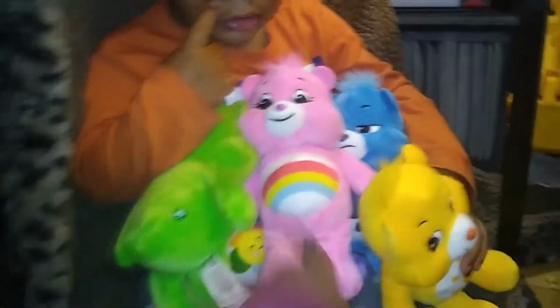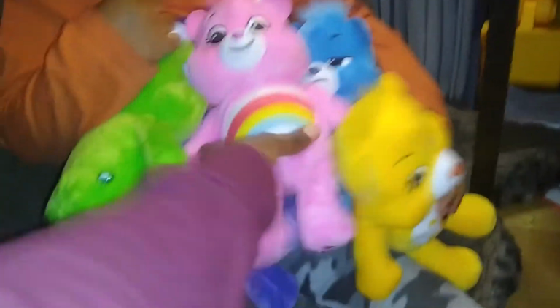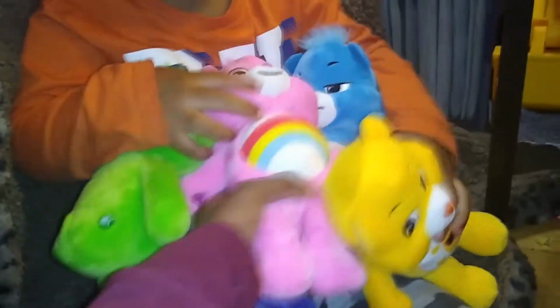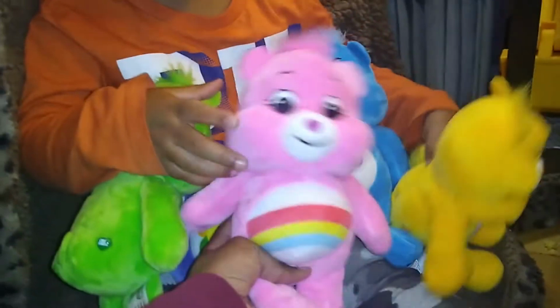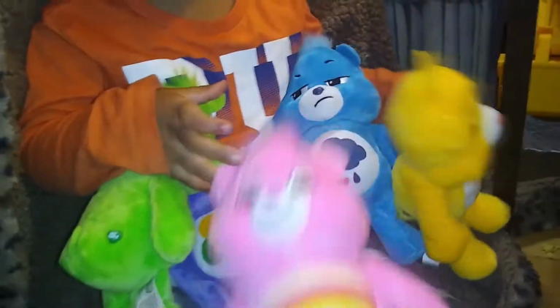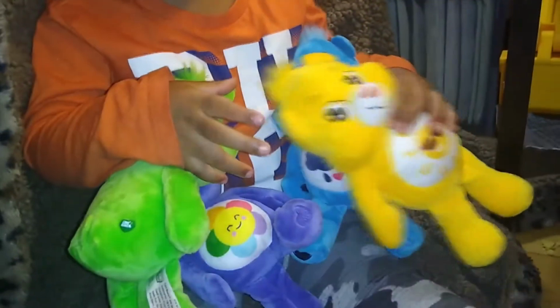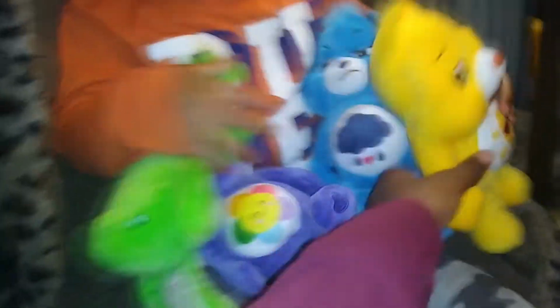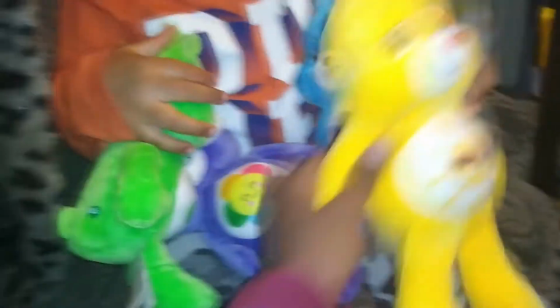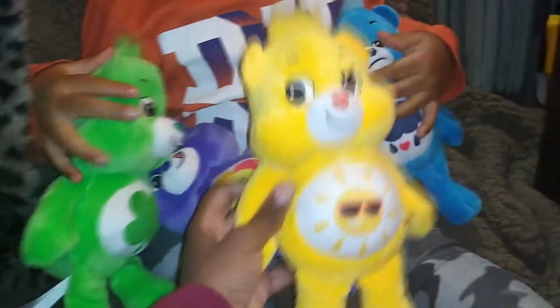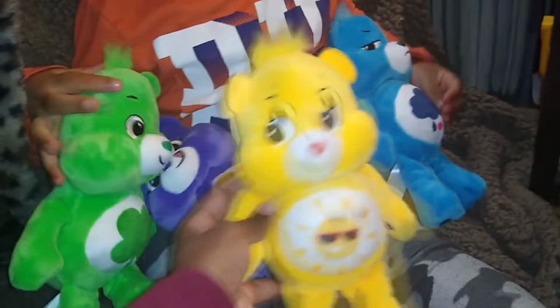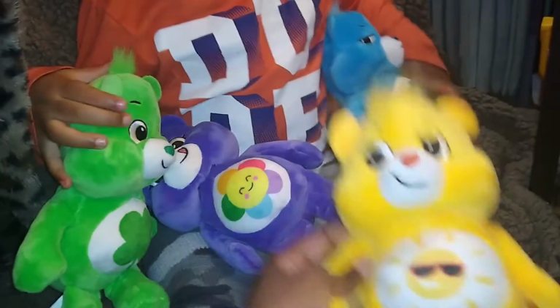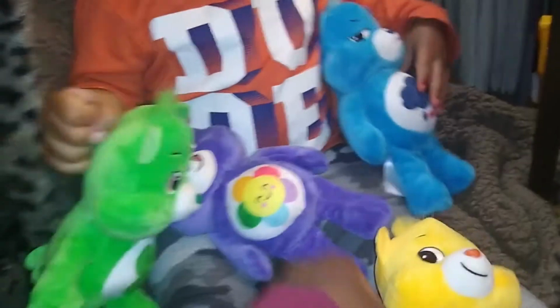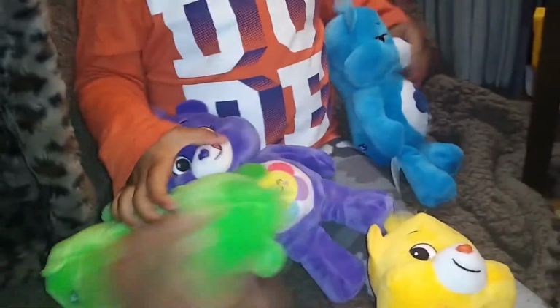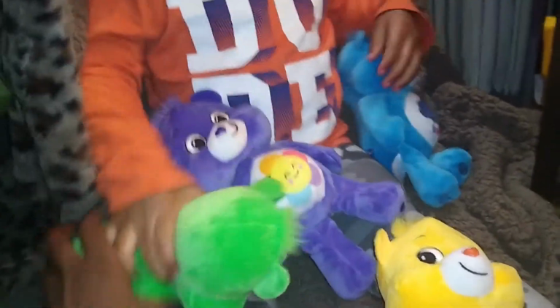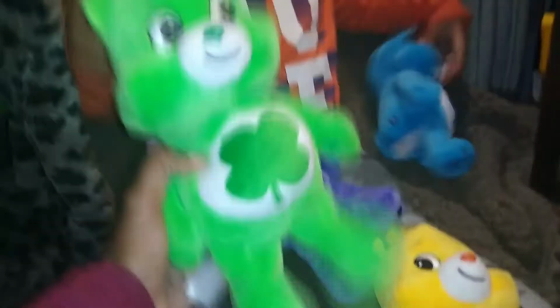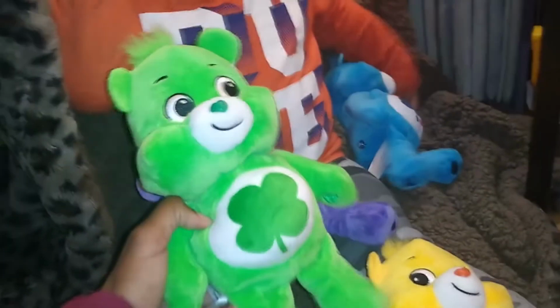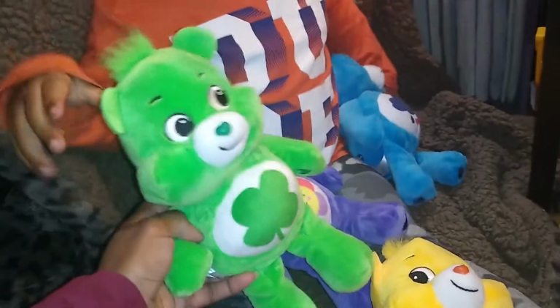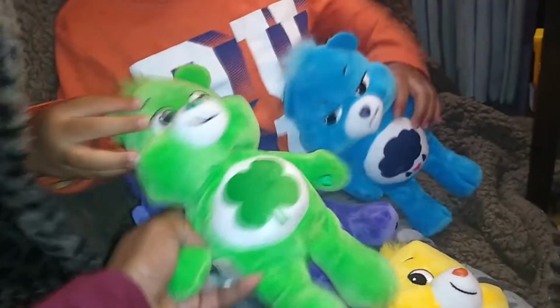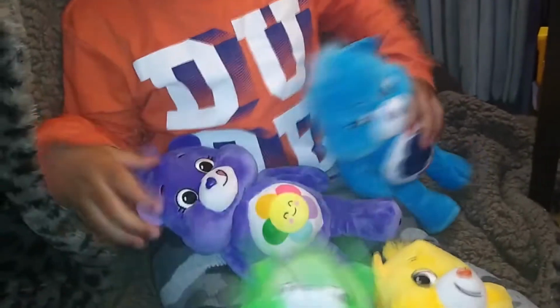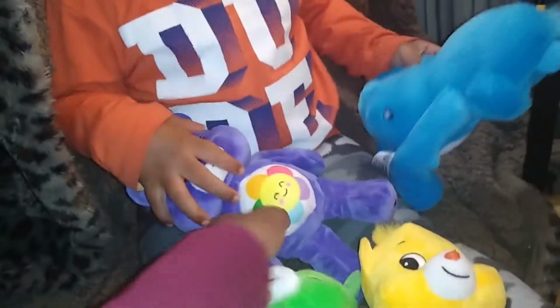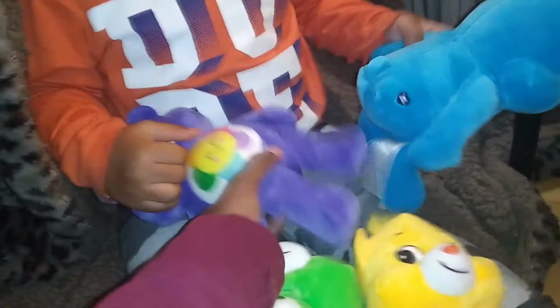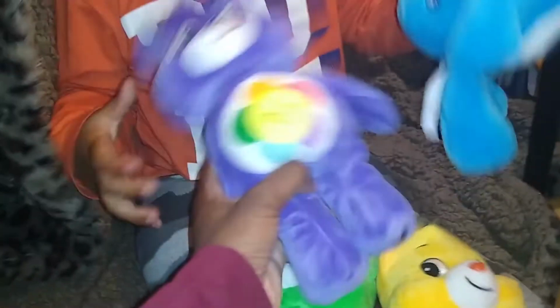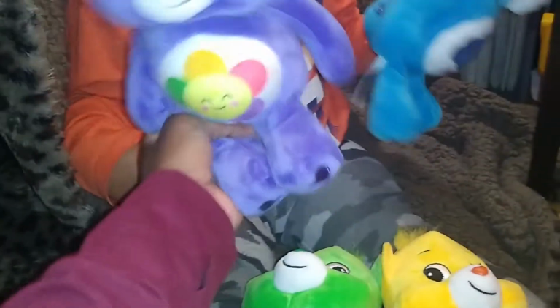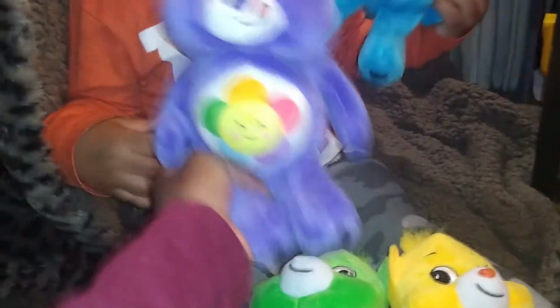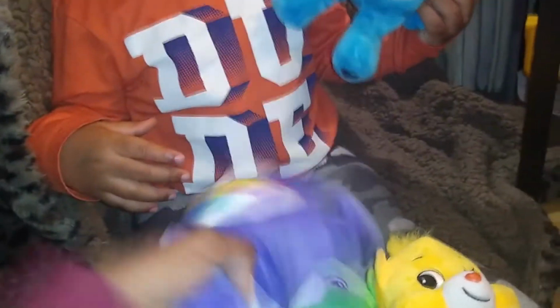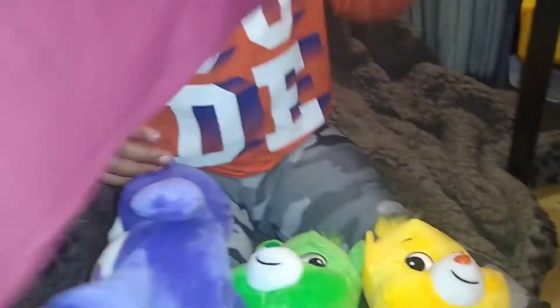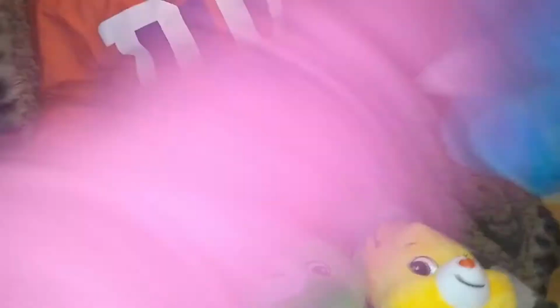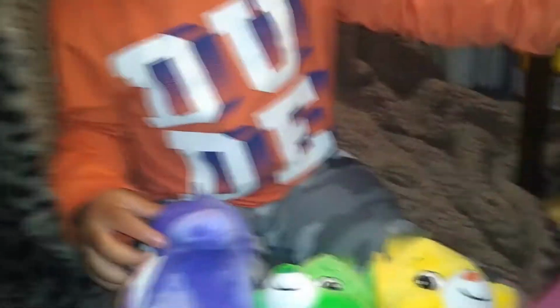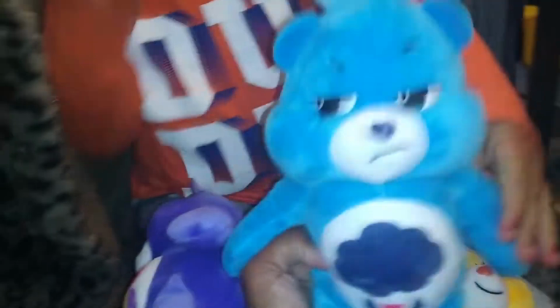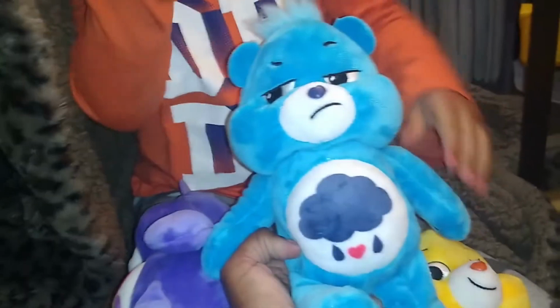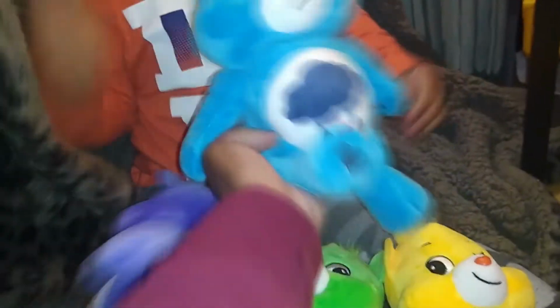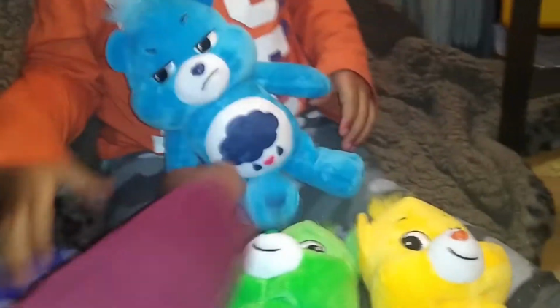What color is this one? Pink. Very good. What color is this one? Yellow. What color is this one? Green. What color is this one? Purple. Yeah. What color is this one? Blue. Very good.